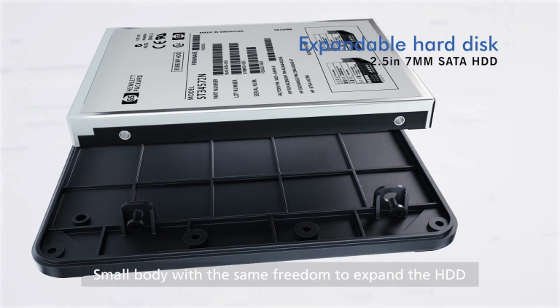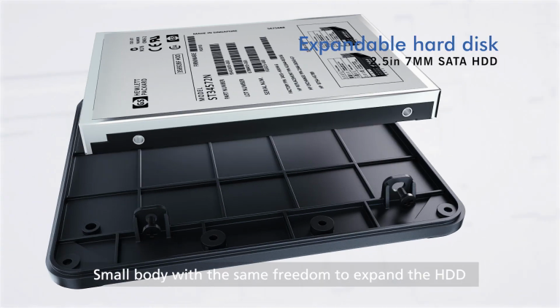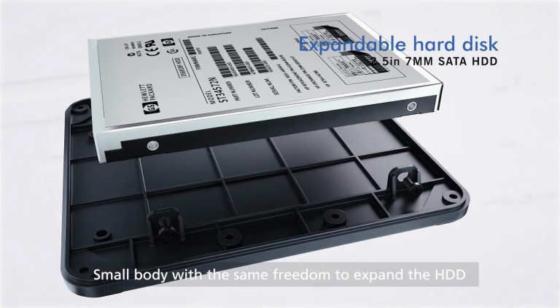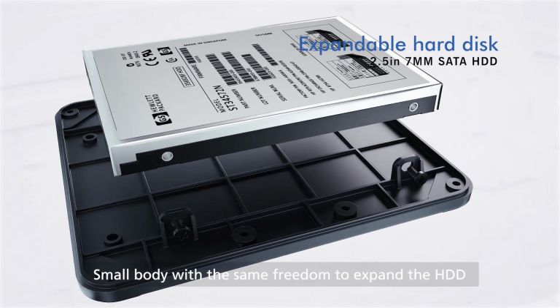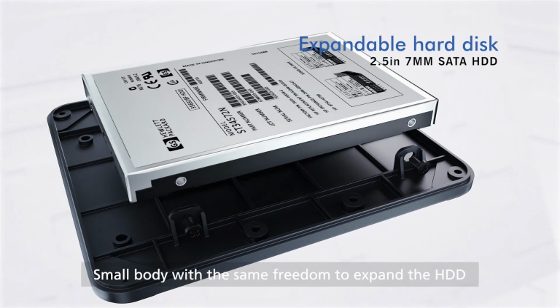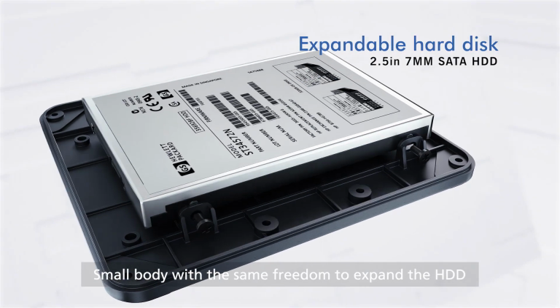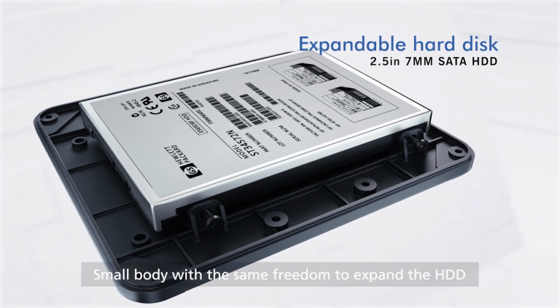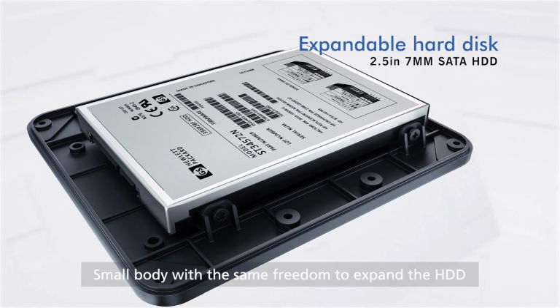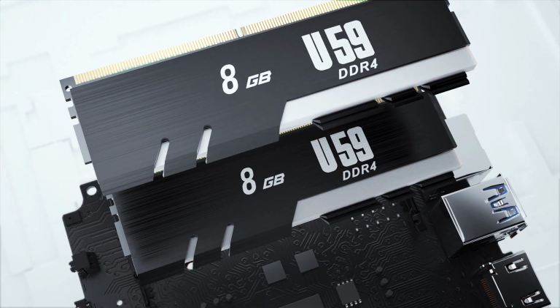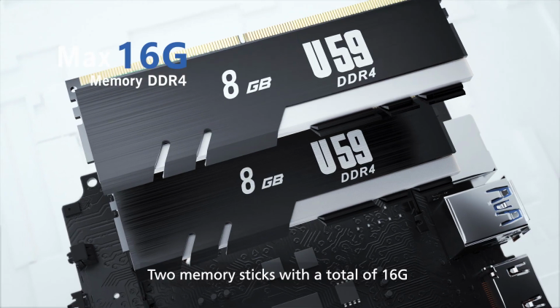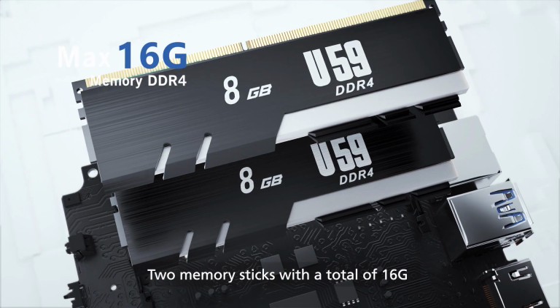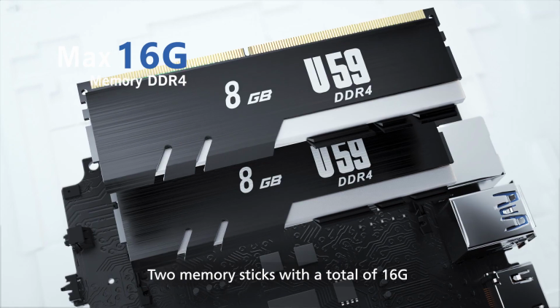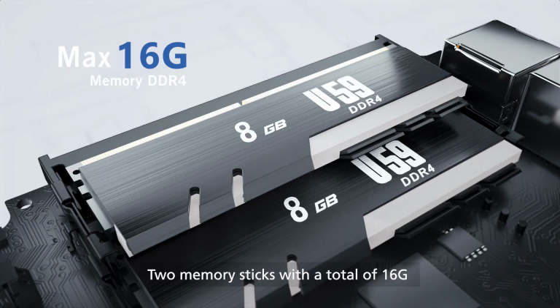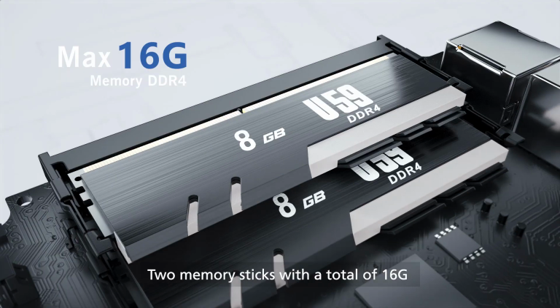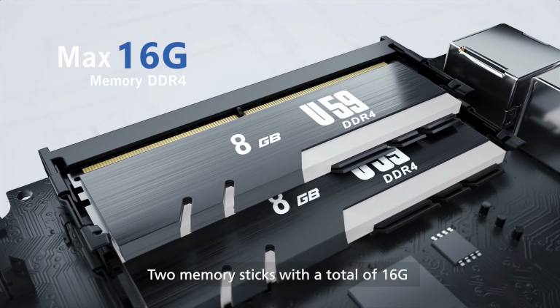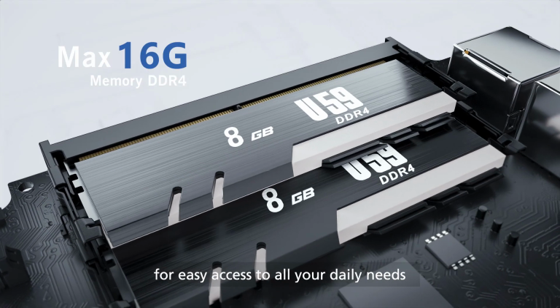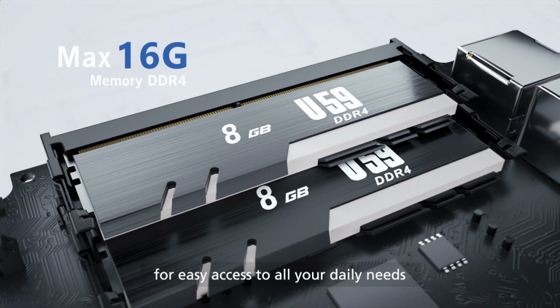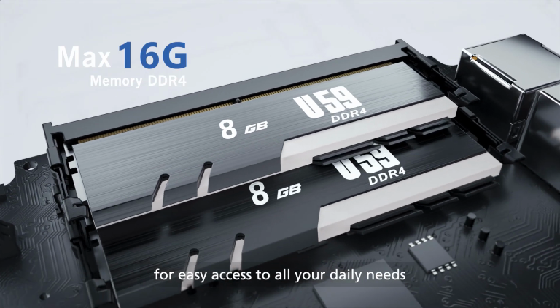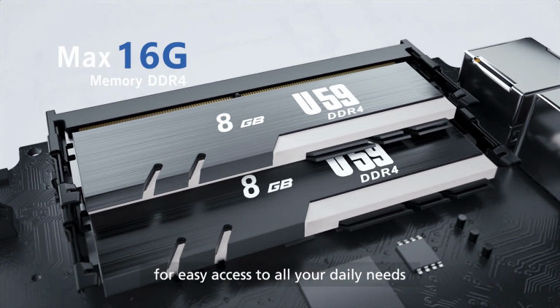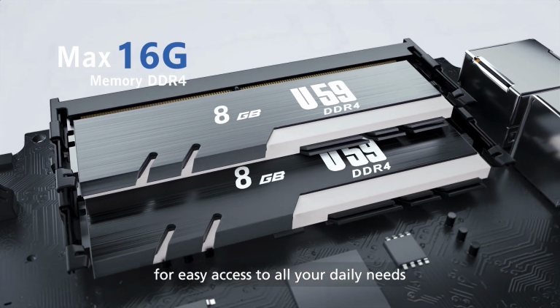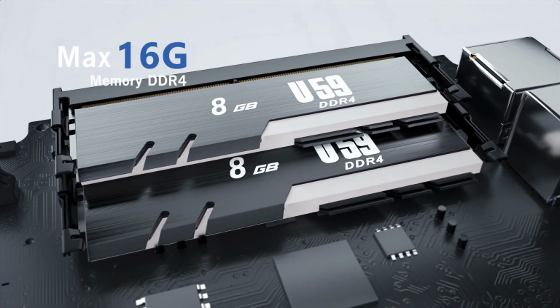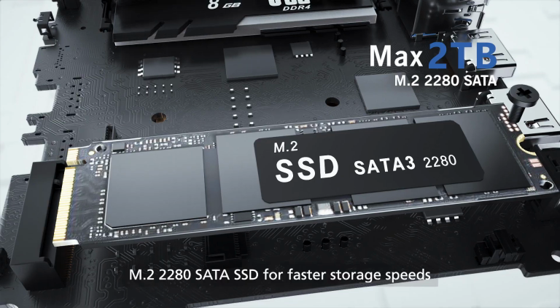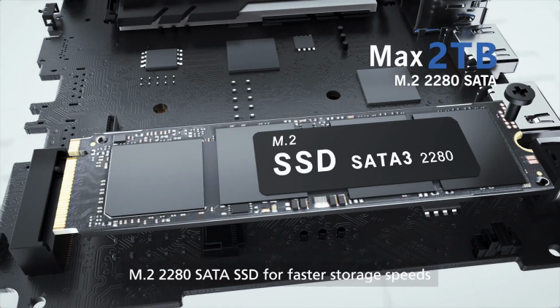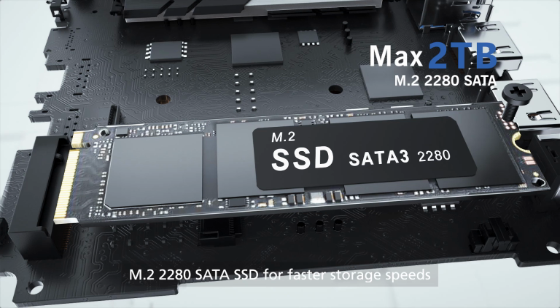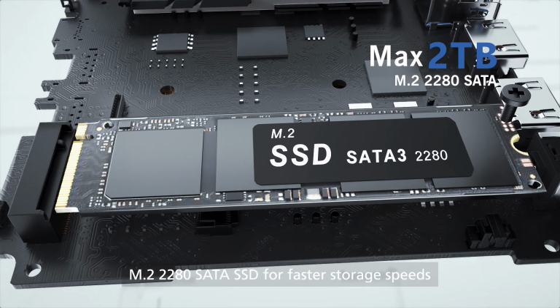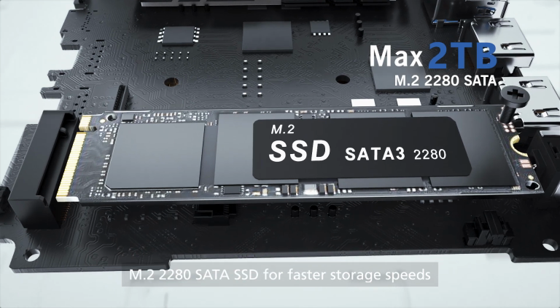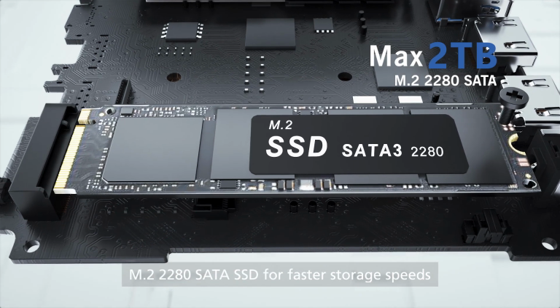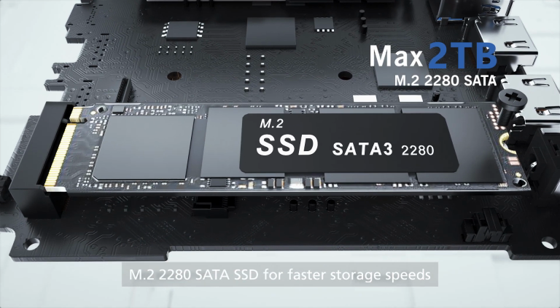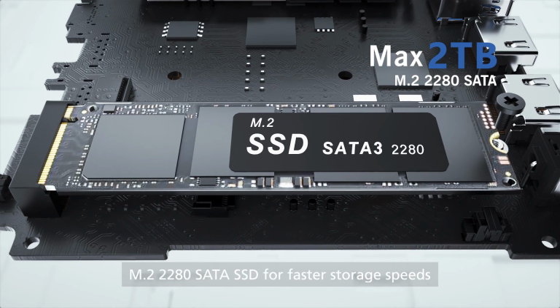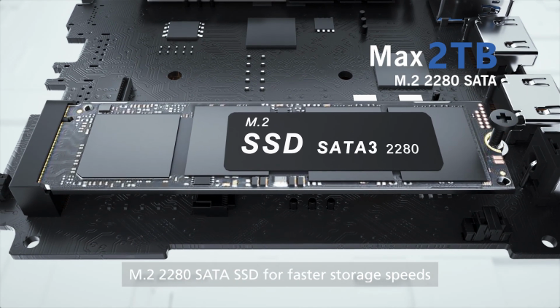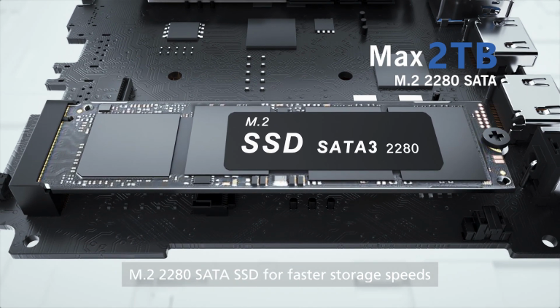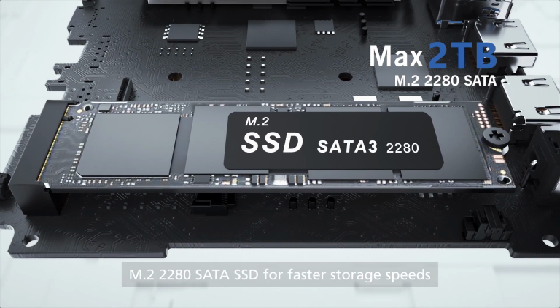Small body with the same freedom to expand the HDD. Two memory sticks with a total of 16GB for easy access to all your daily needs. M.2 2280 SATA SSD for faster storage speeds.